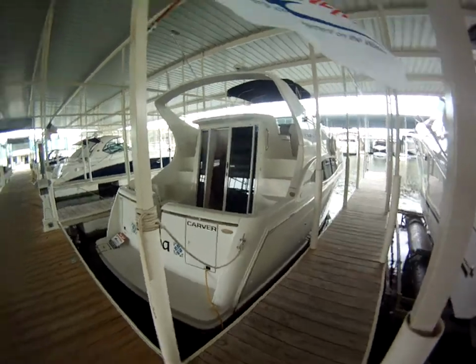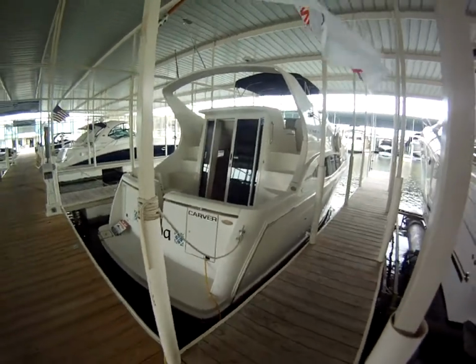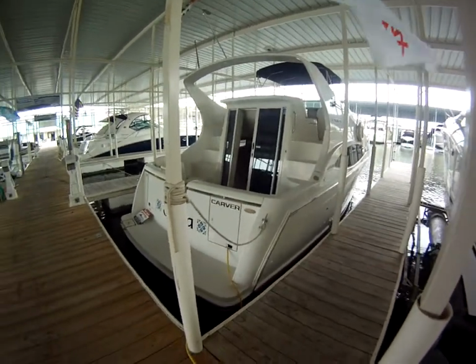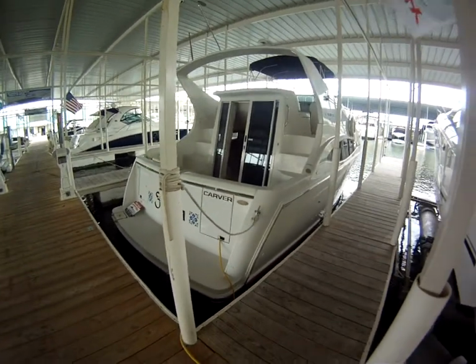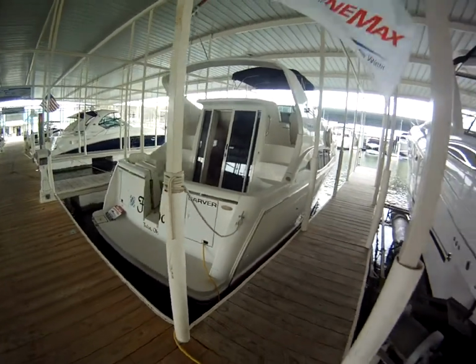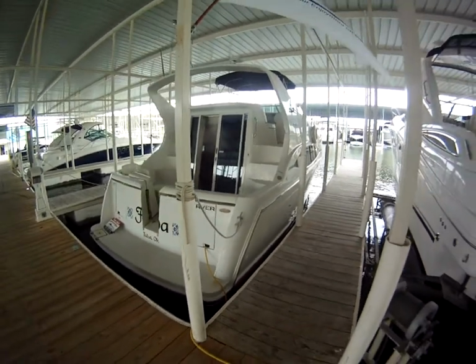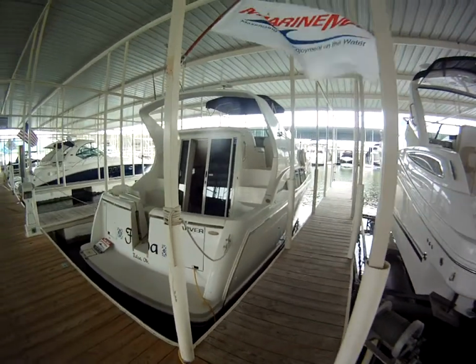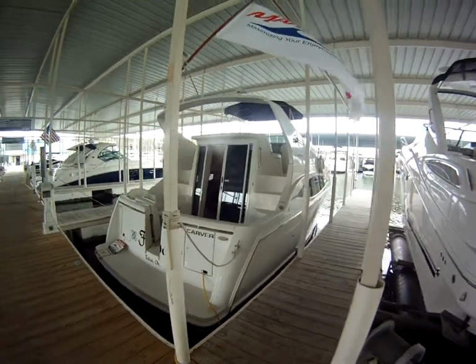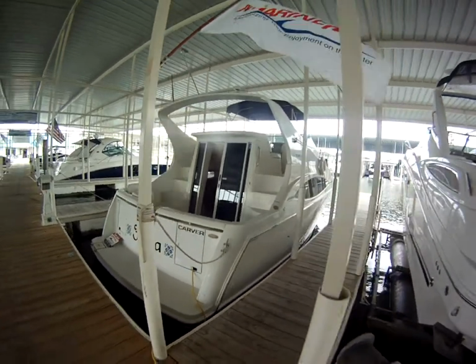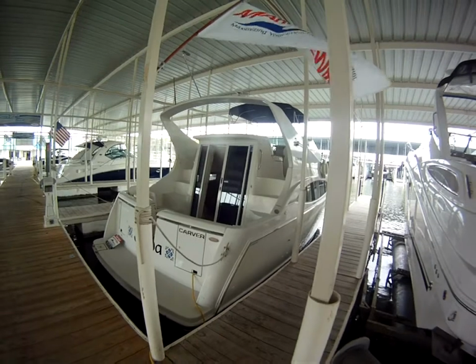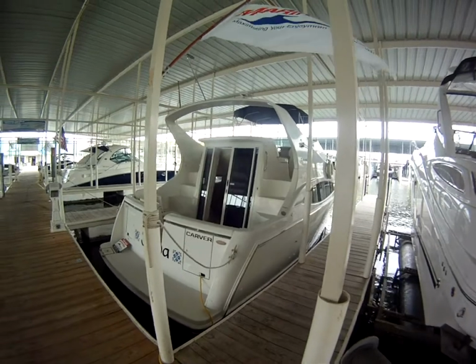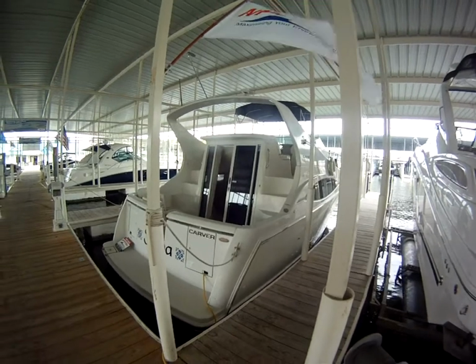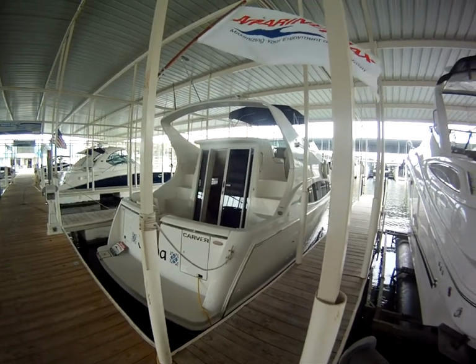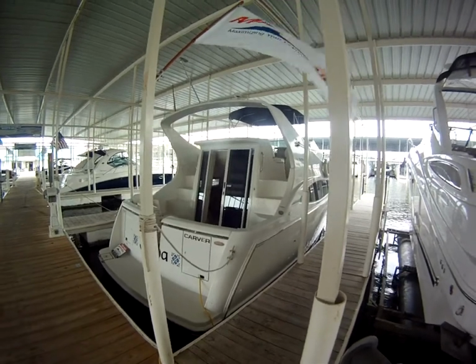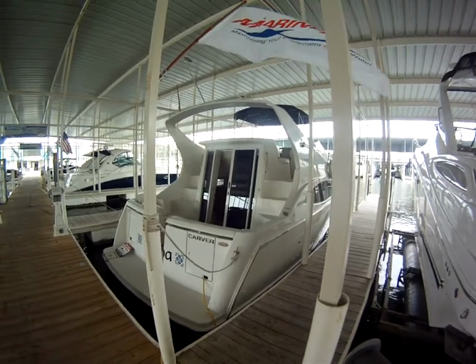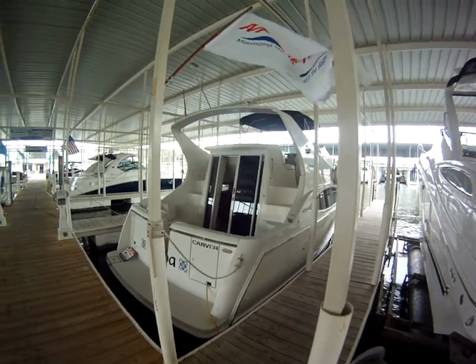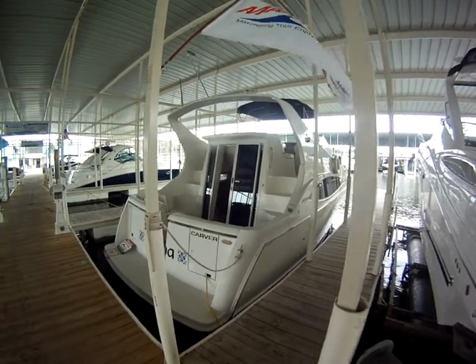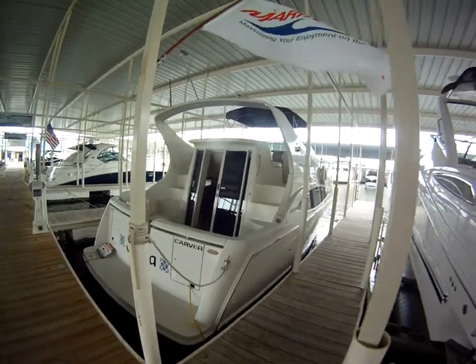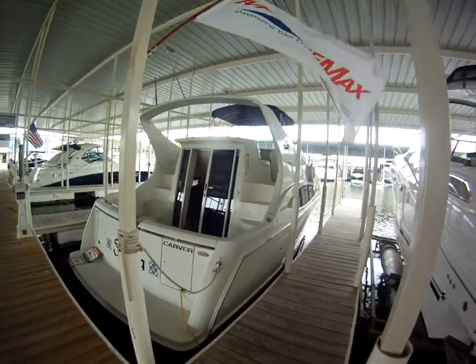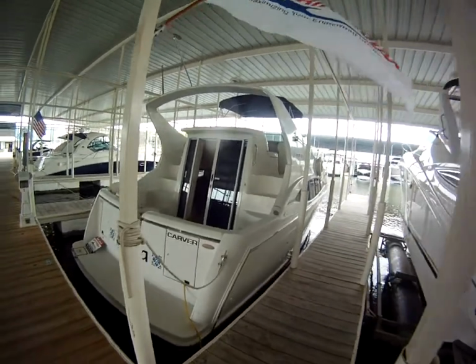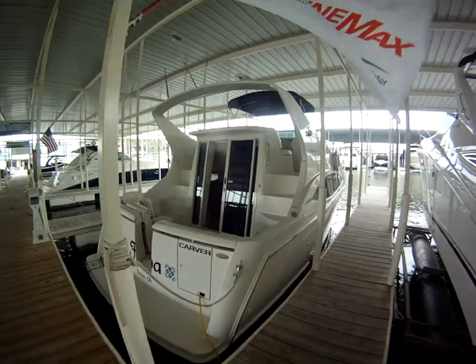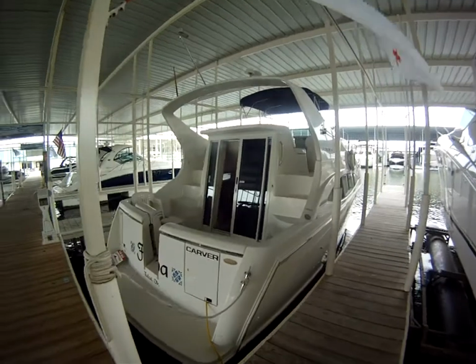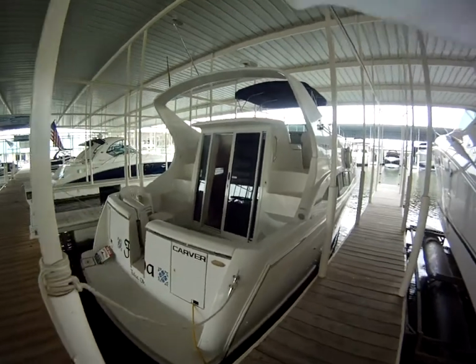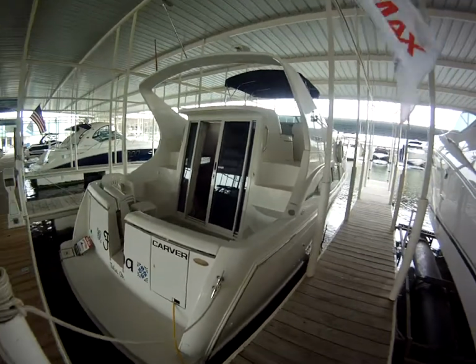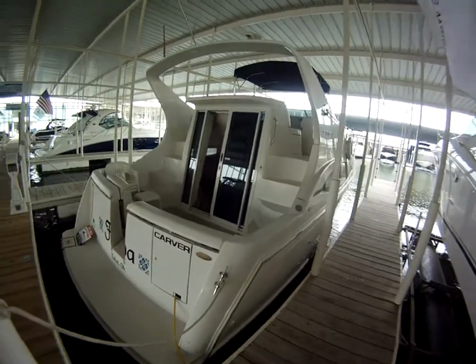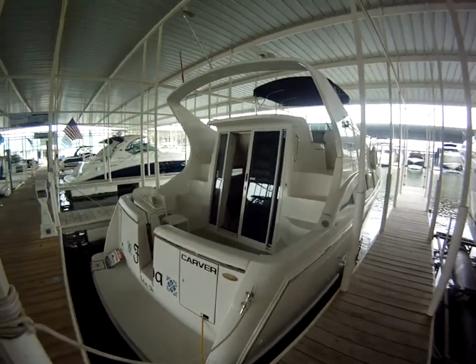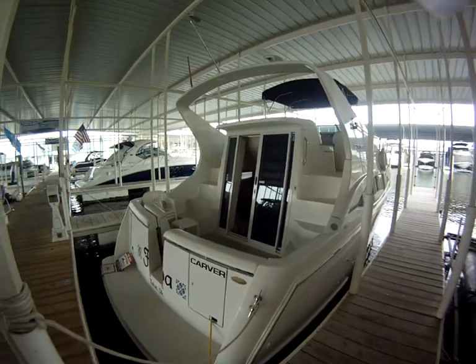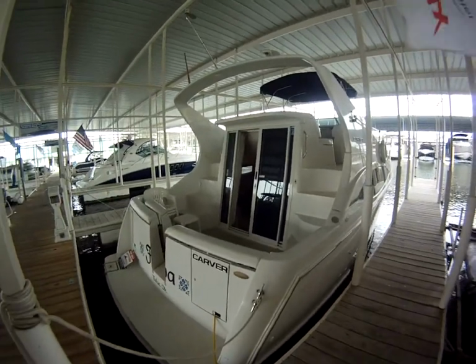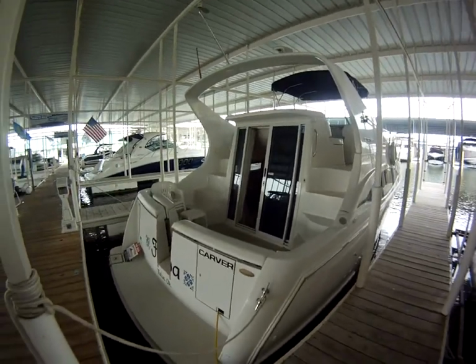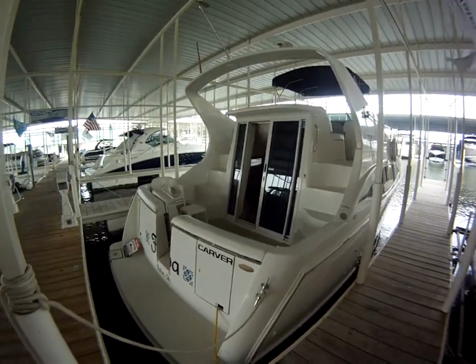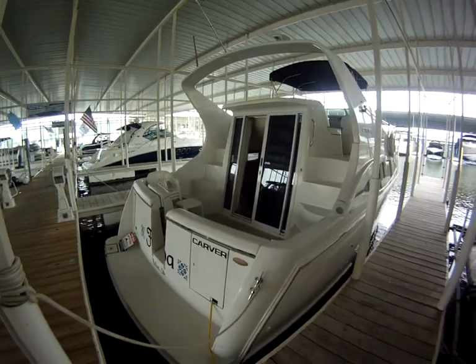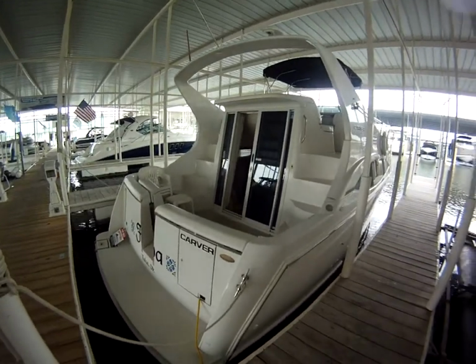Hello, this is Dustin with MarineMax. Today I would like to talk about our new listing: a 1998 350 Mariner made by Carver. This has the 7.4 liter Crusaders in them.